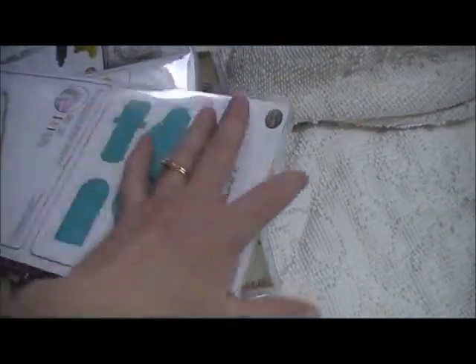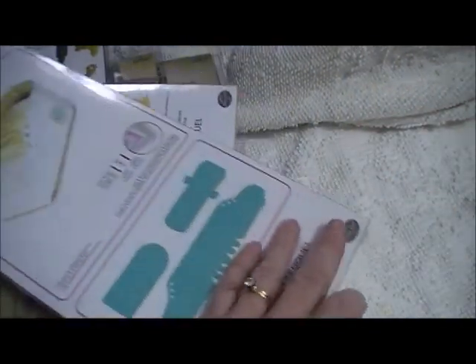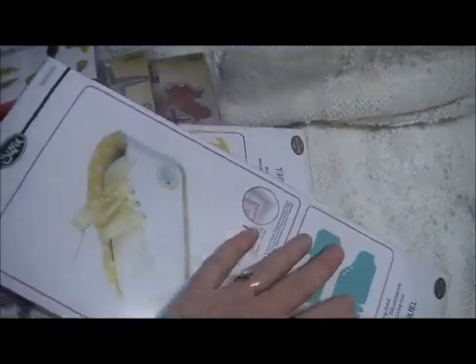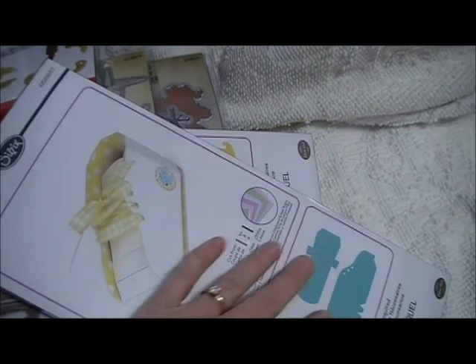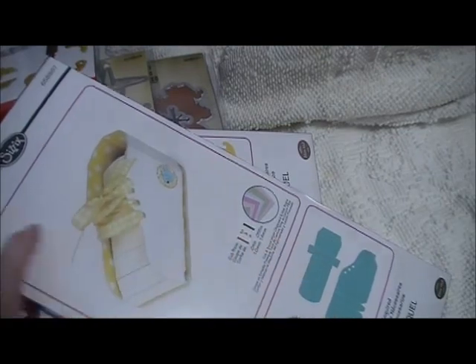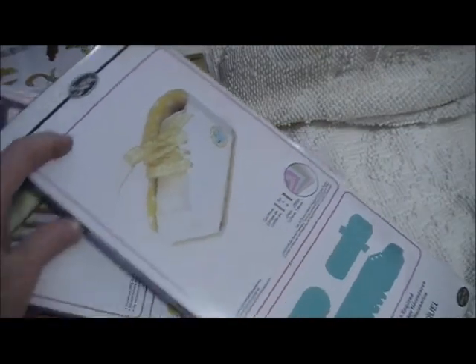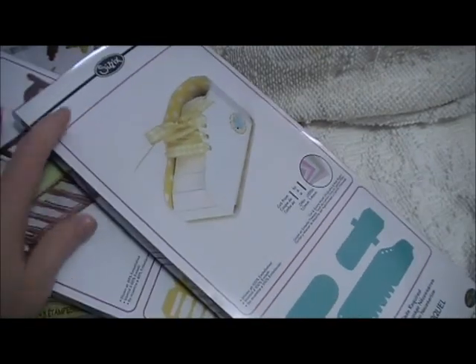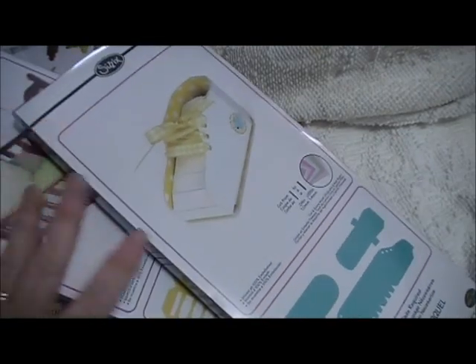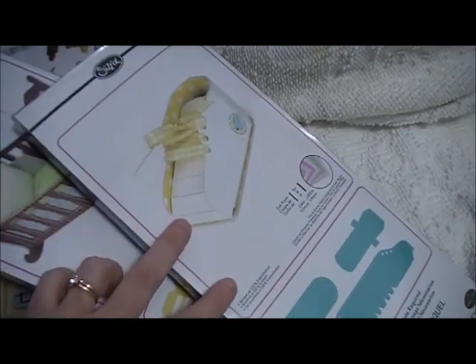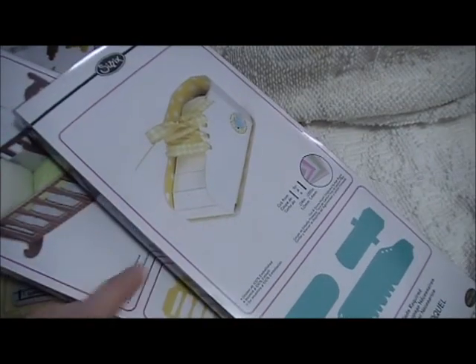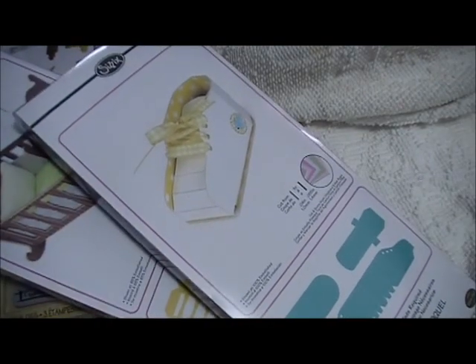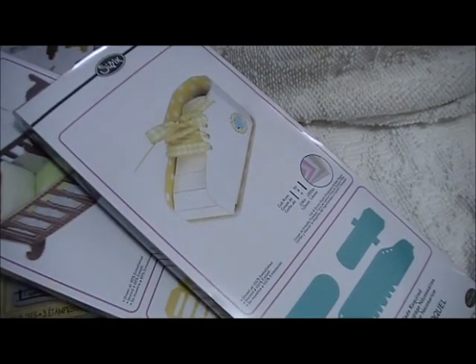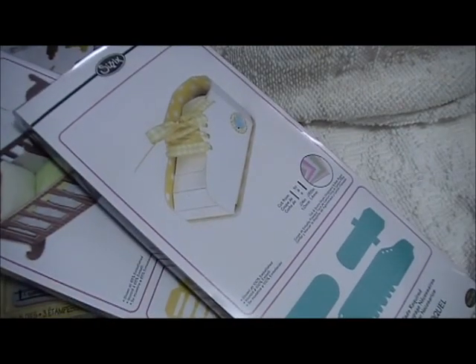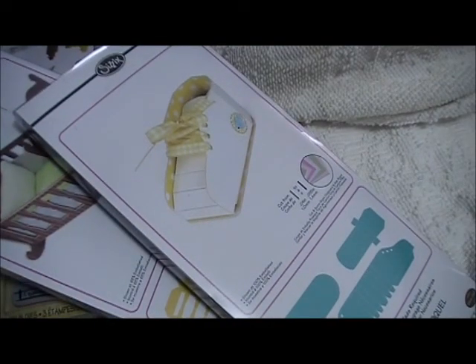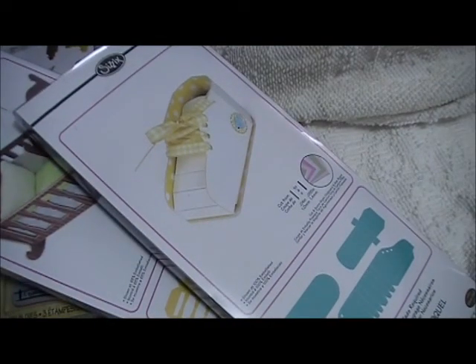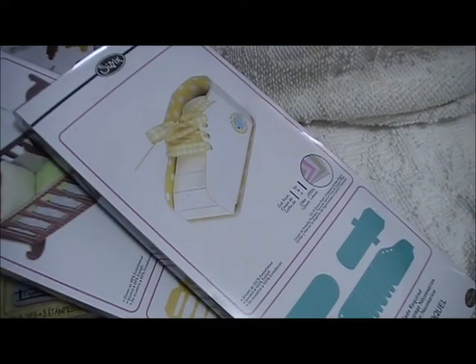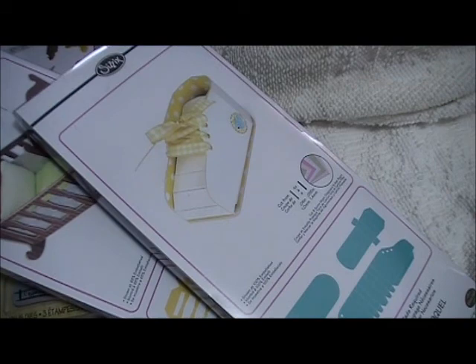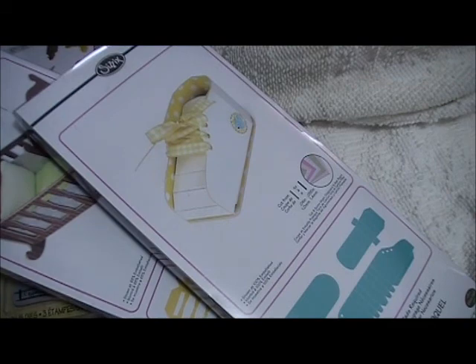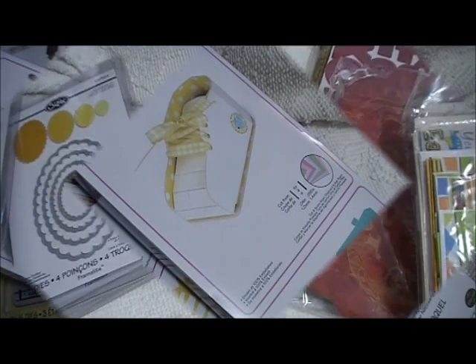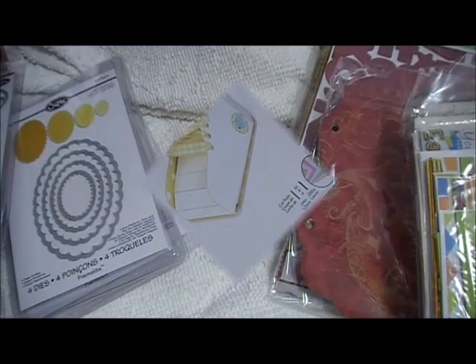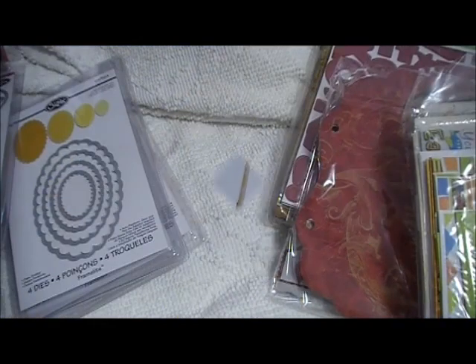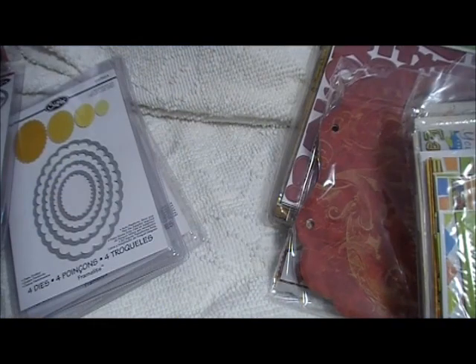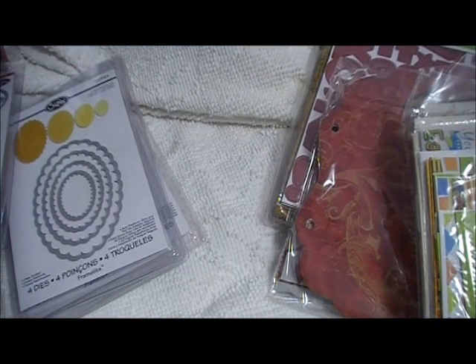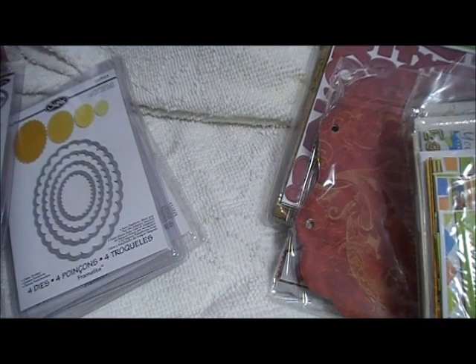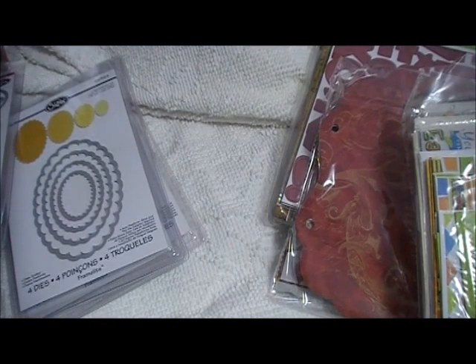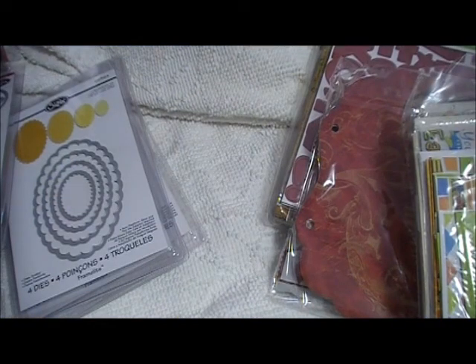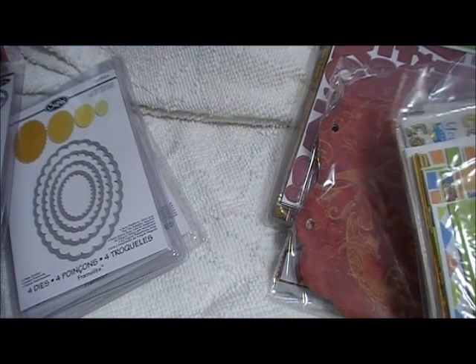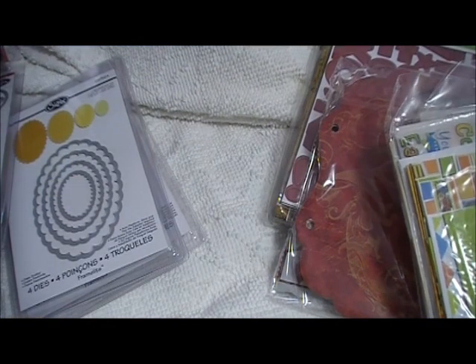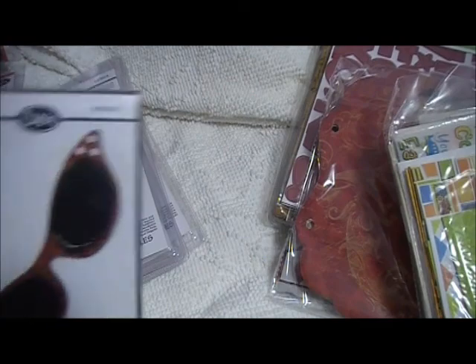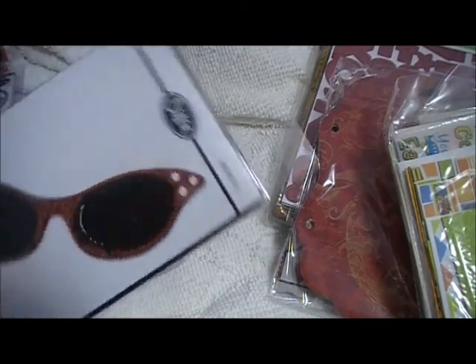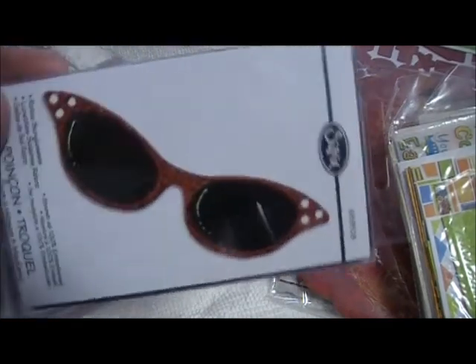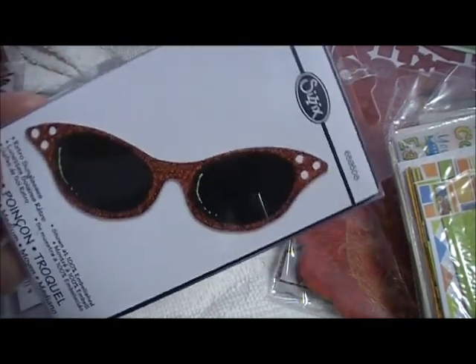But there is another order I recently got from there as well. Hold on one moment — I'll go get that. Okay, I'm back. And there were two more in the box that I forgot from that Sizzix haul.